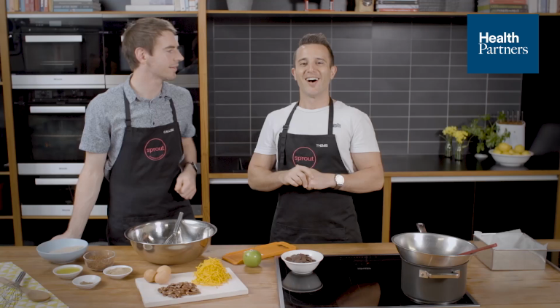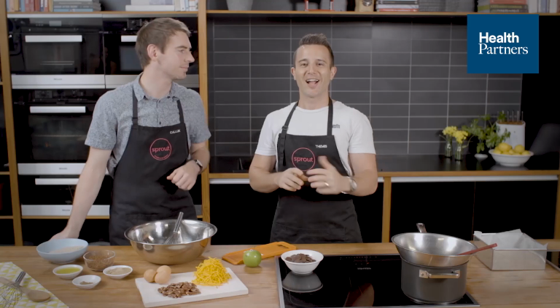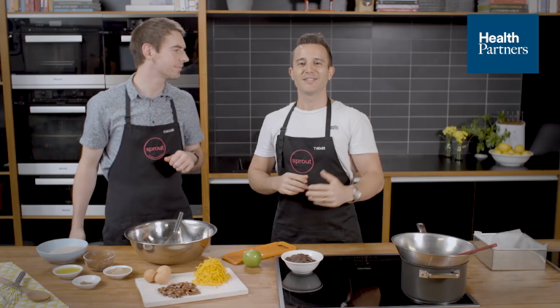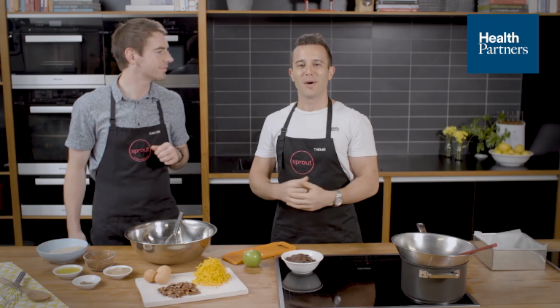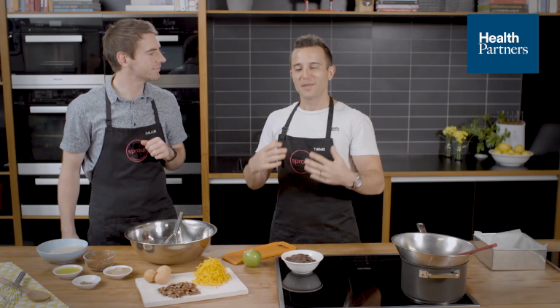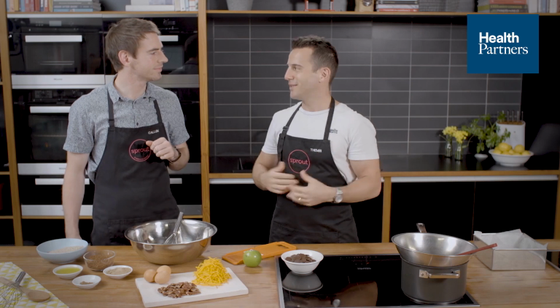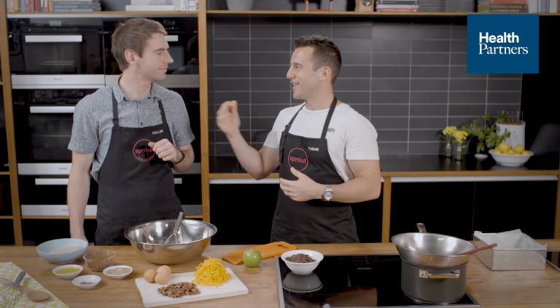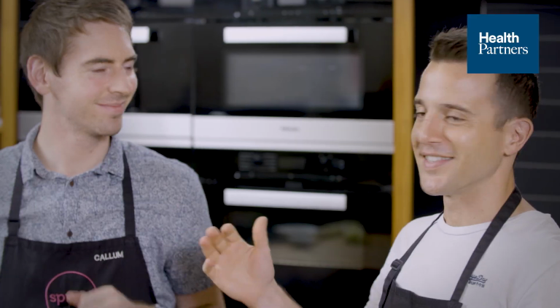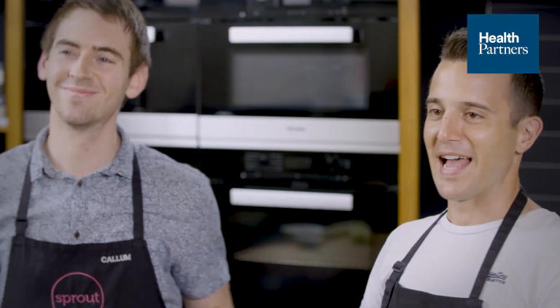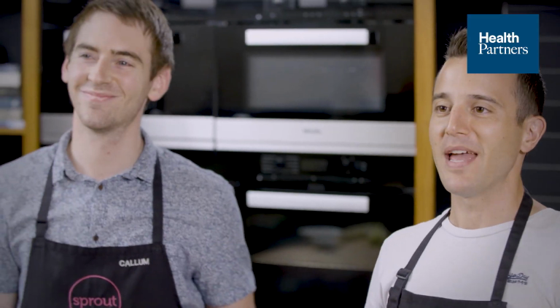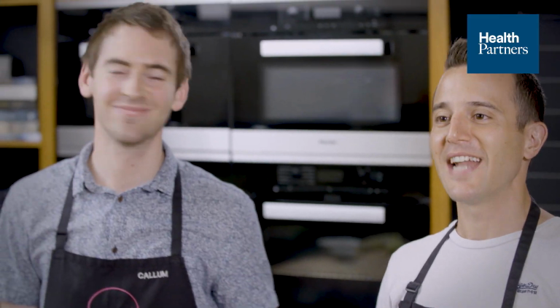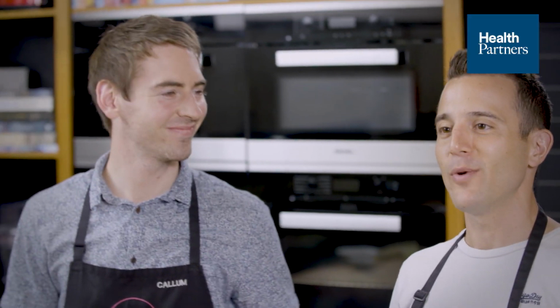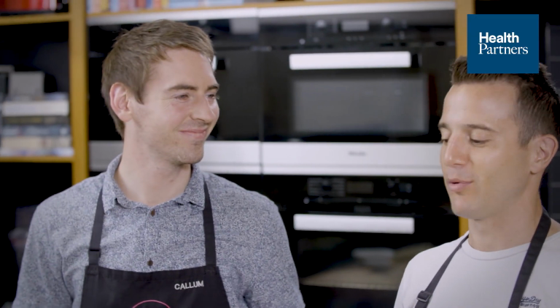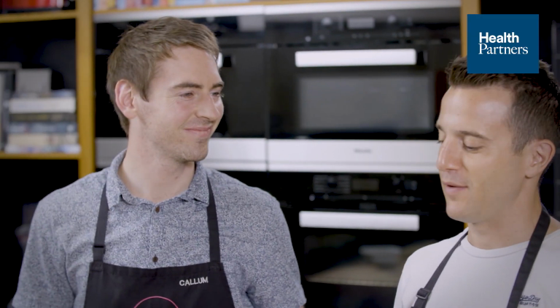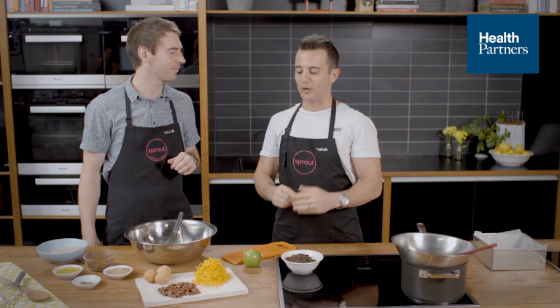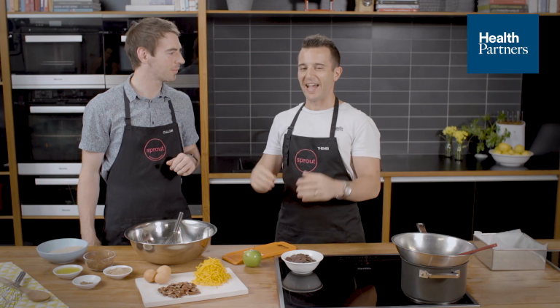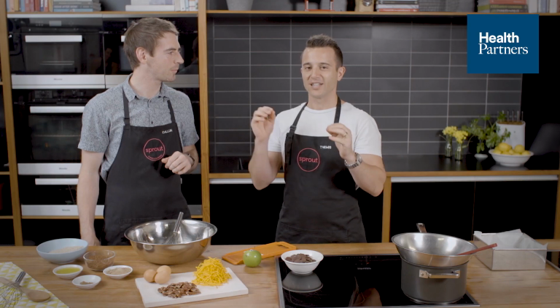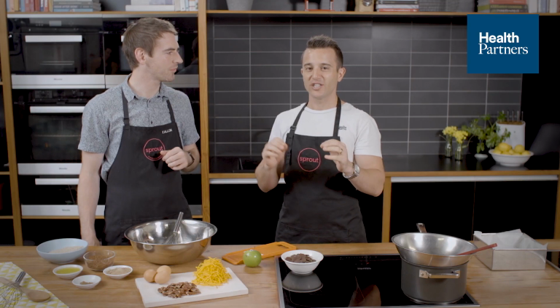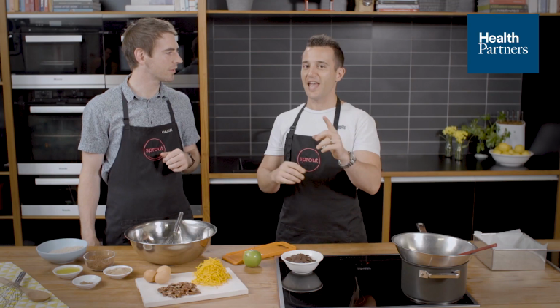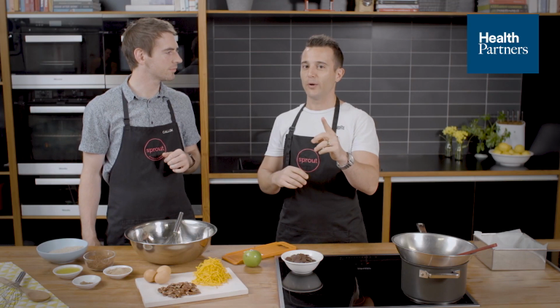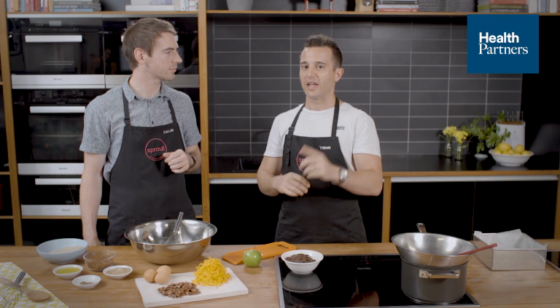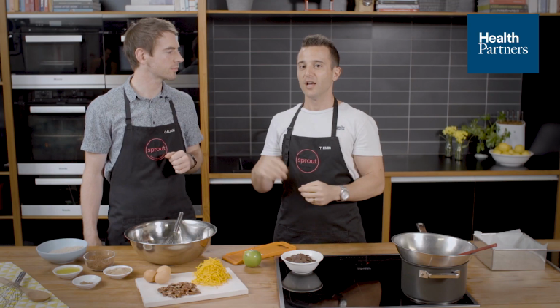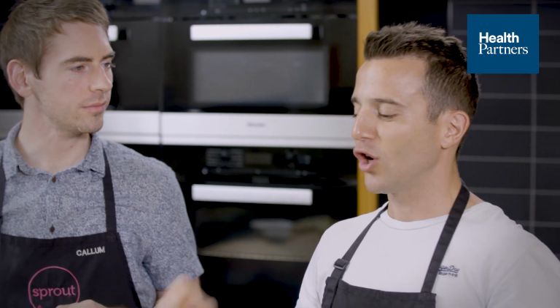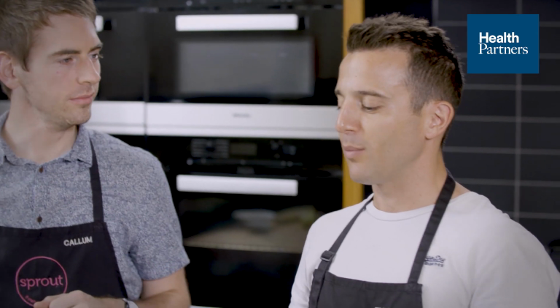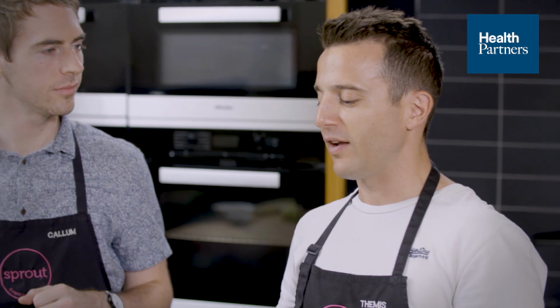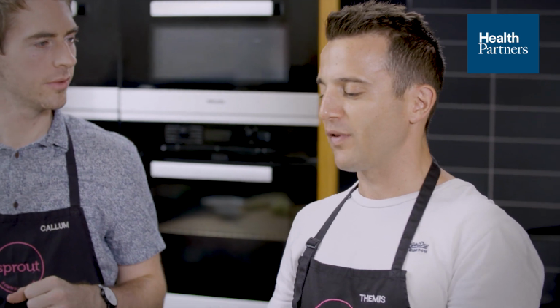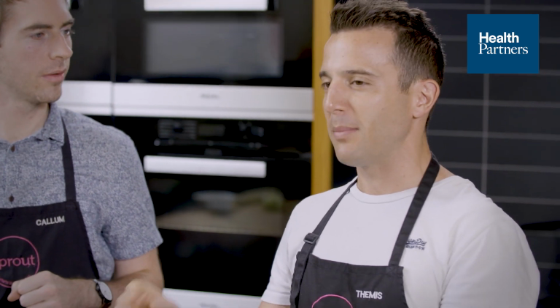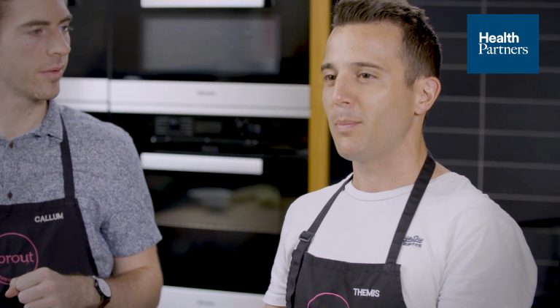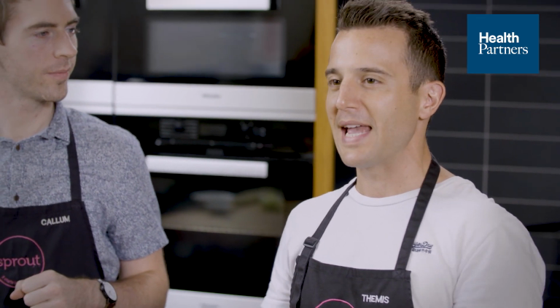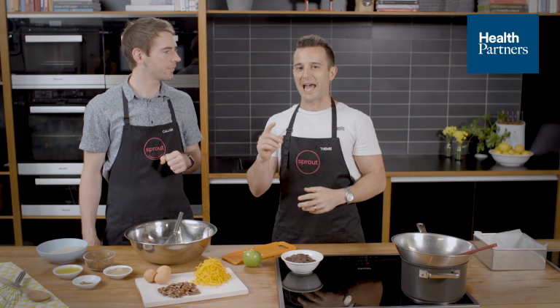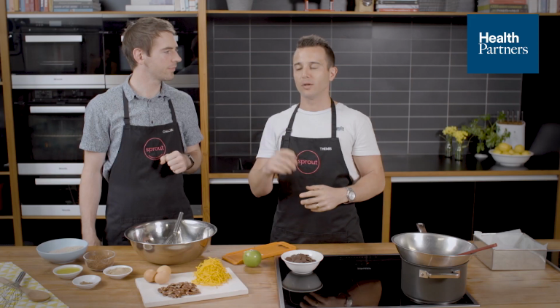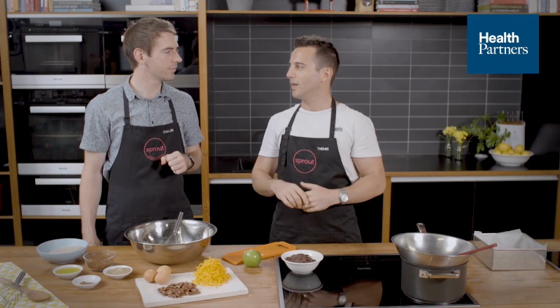Hi guys, my name's Themis and this is Callum, and today we're gonna prepare for you a delicious and healthy chocolate brownie with some pumpkin, pecans and apple as well.